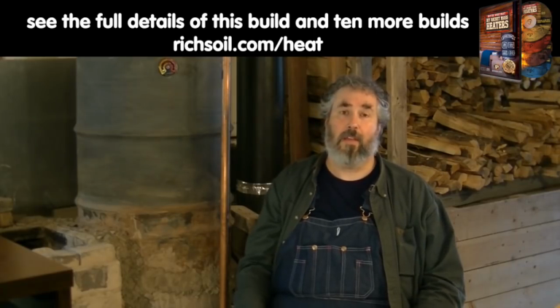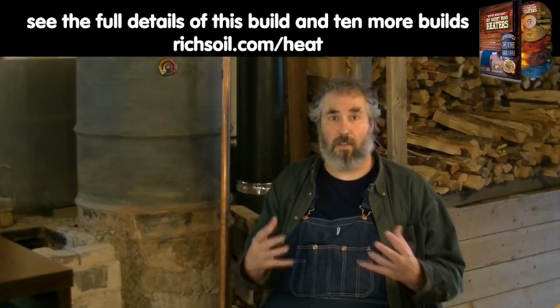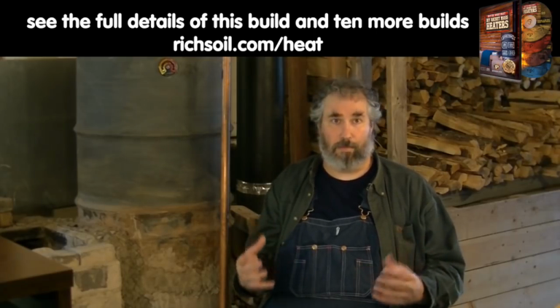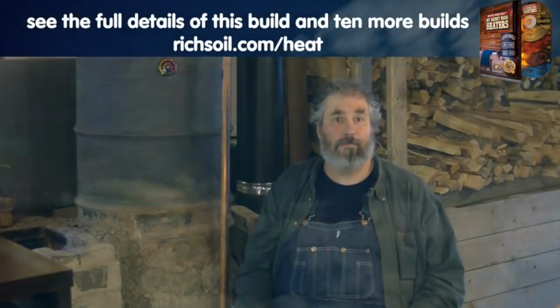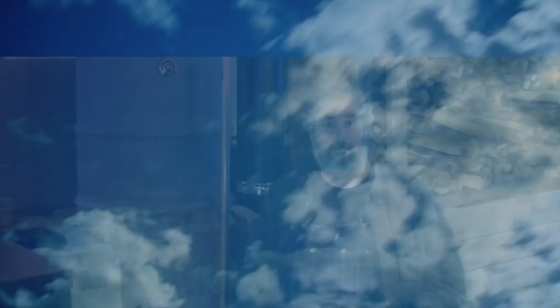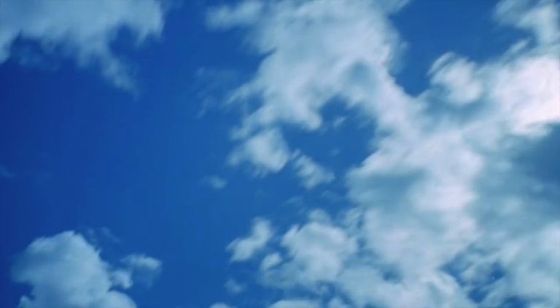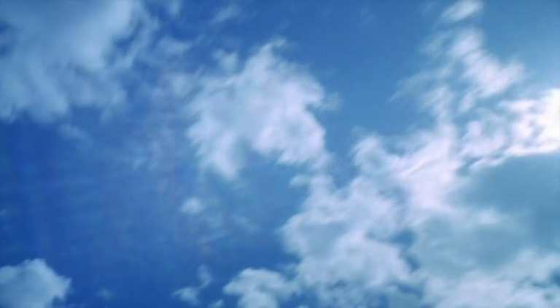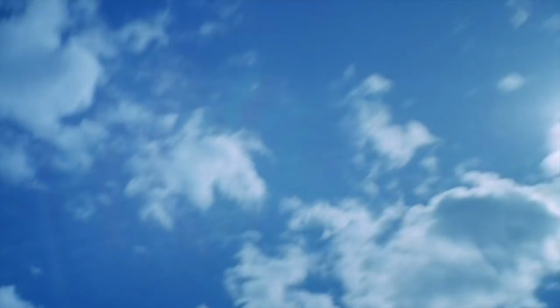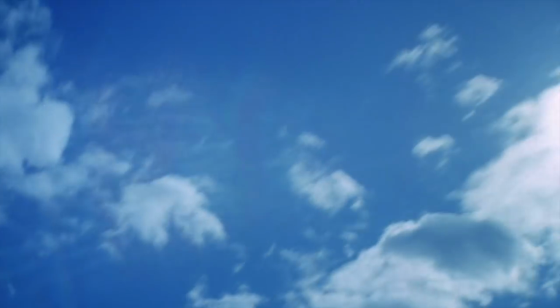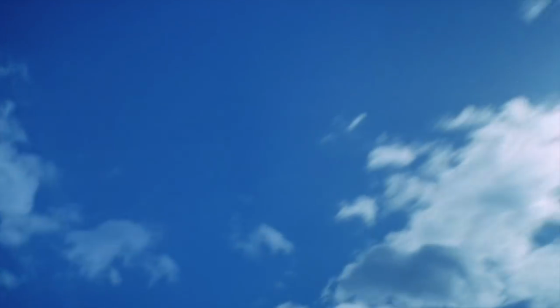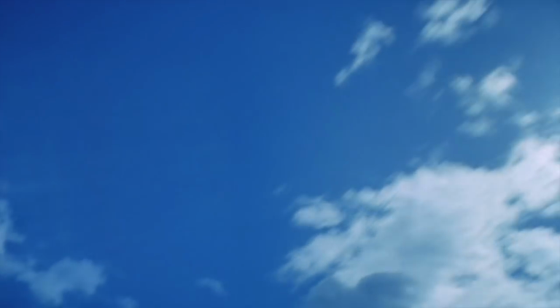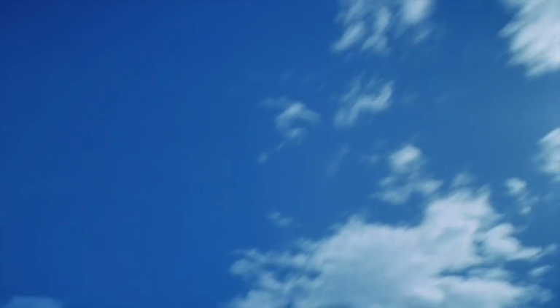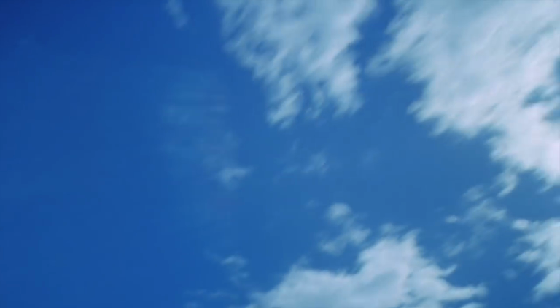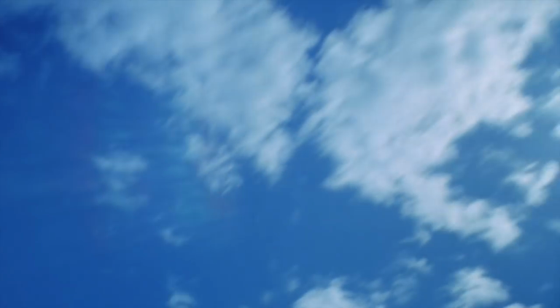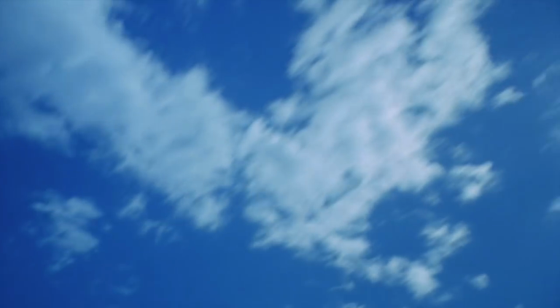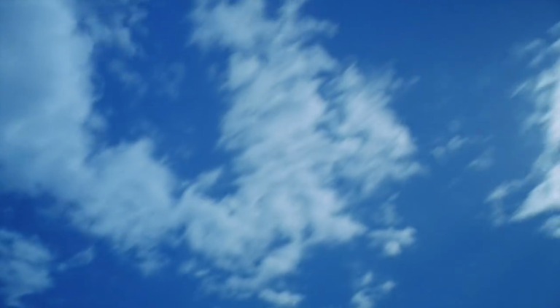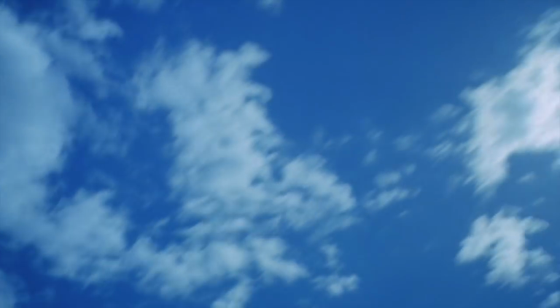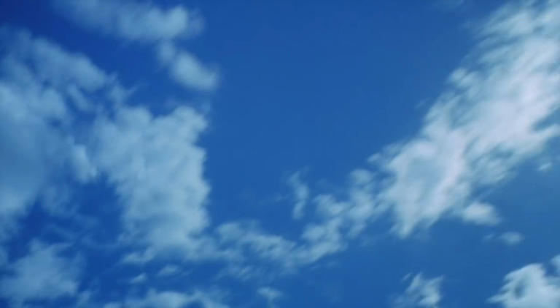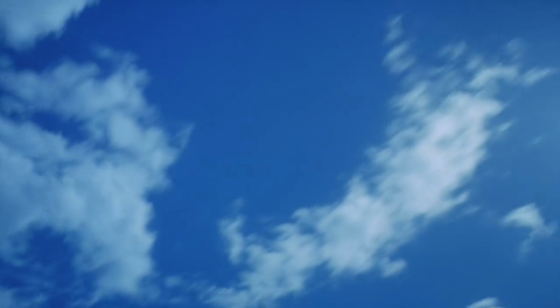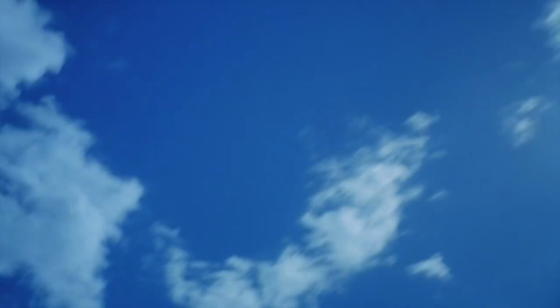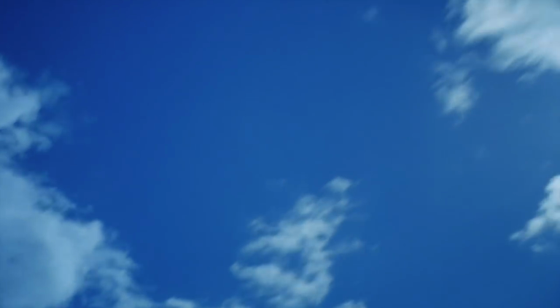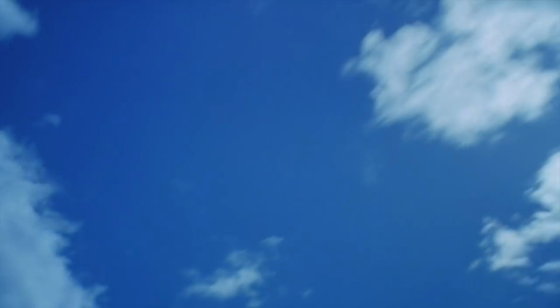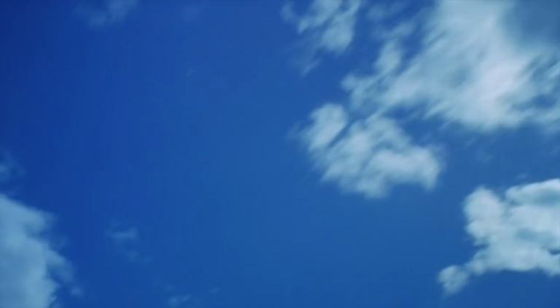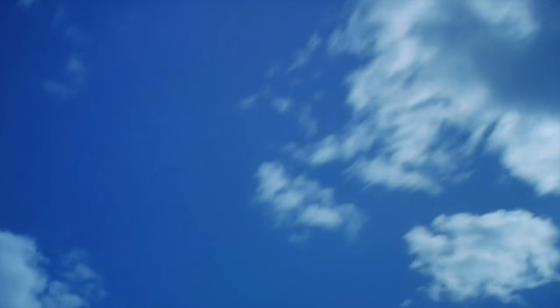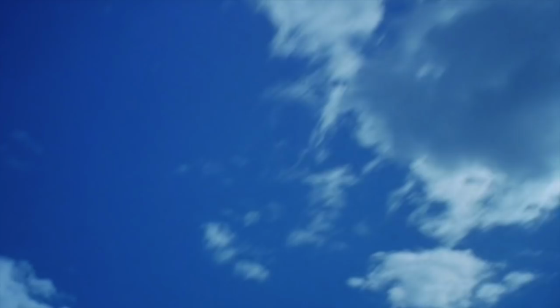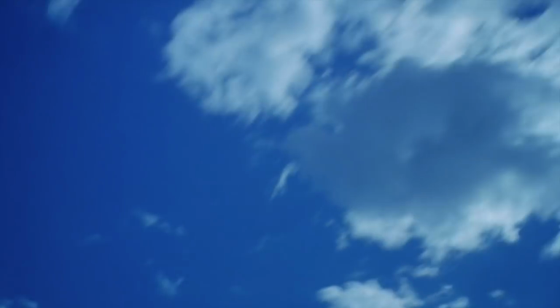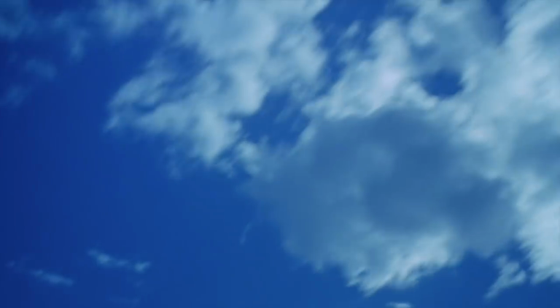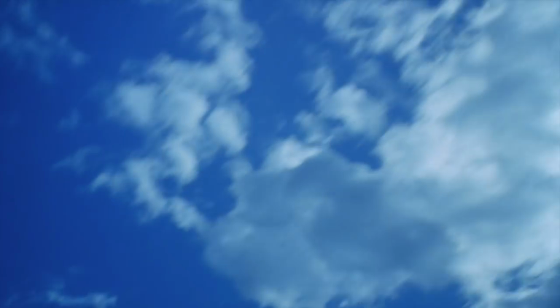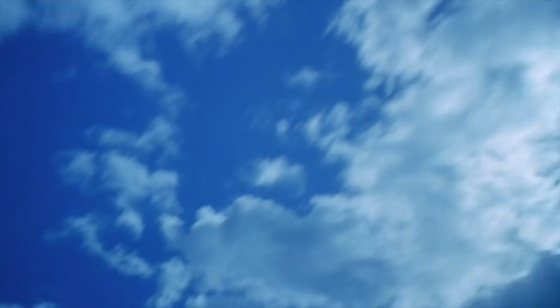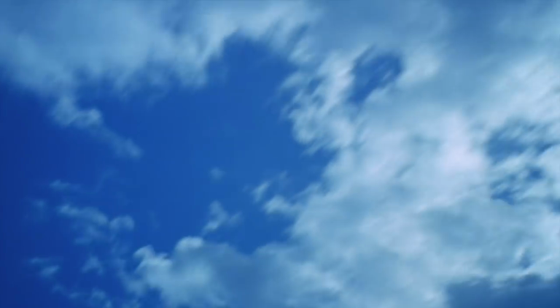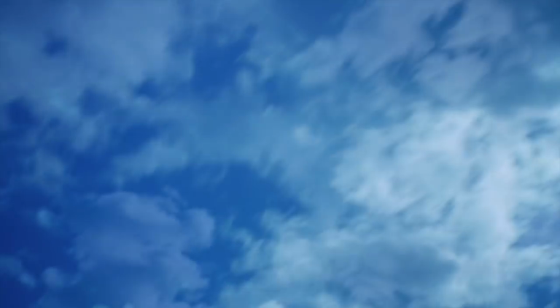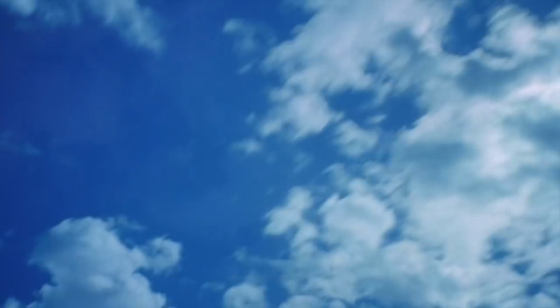If you like this sort of thing, come on out to the forums at permies.com, where we talk about rocket mass heaters, homesteading, and permaculture all the time.